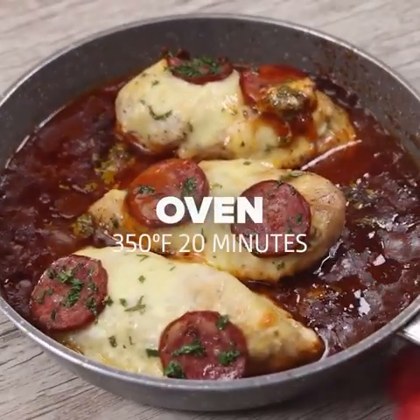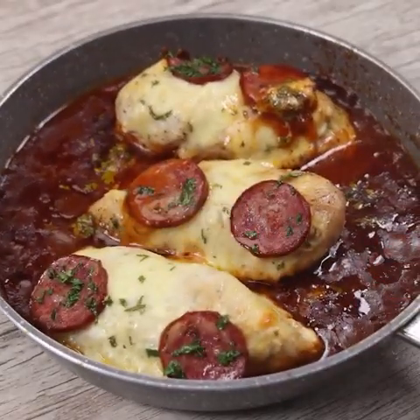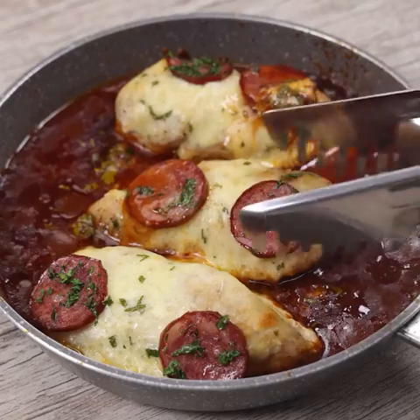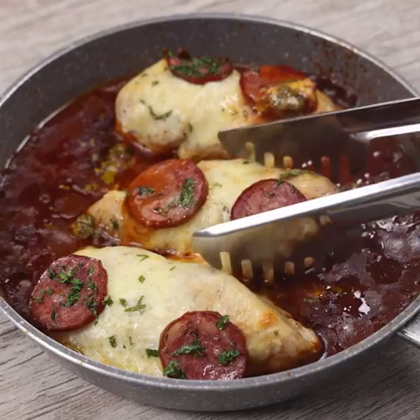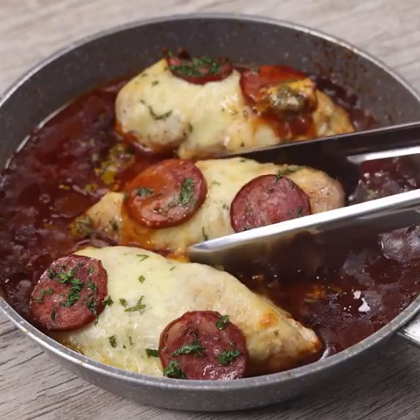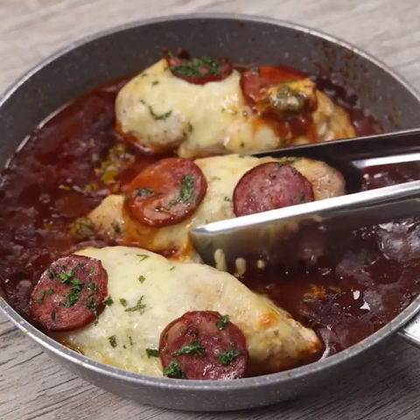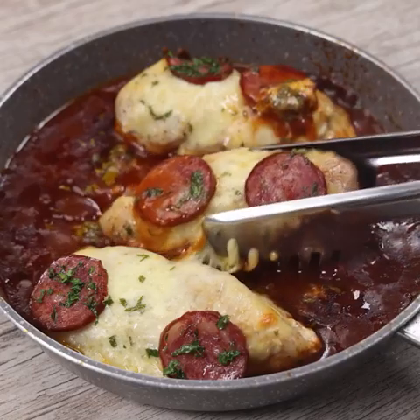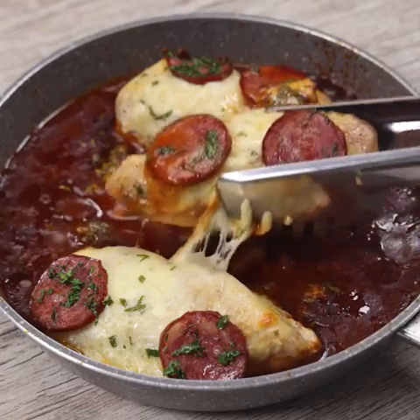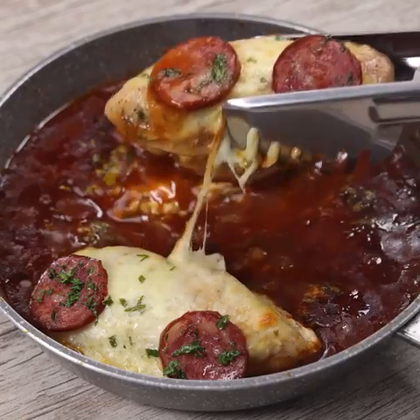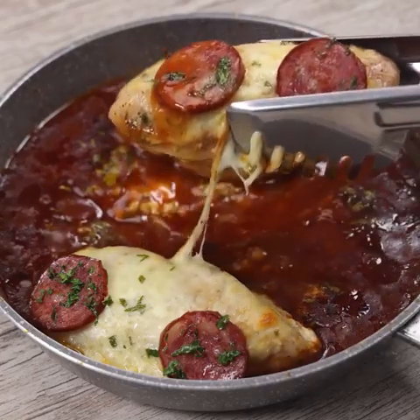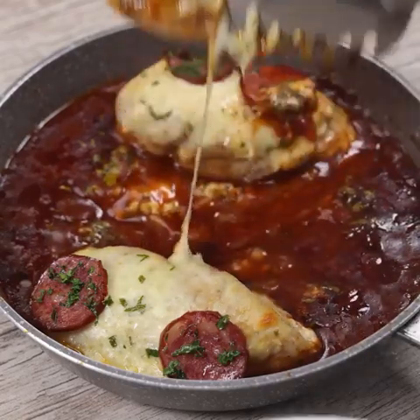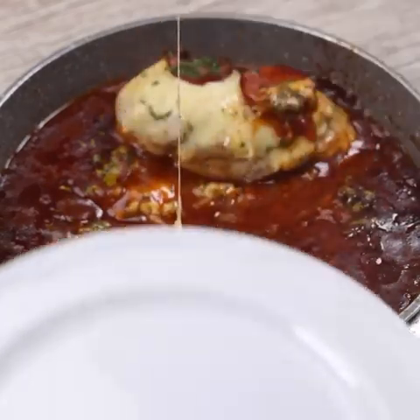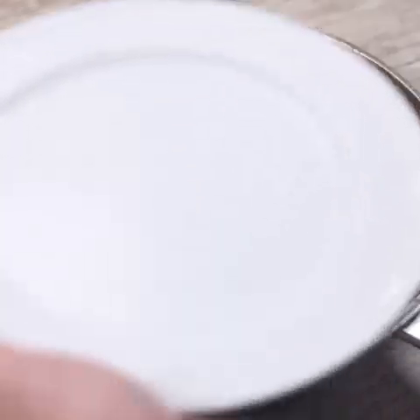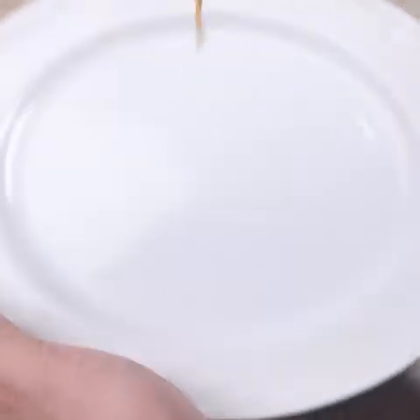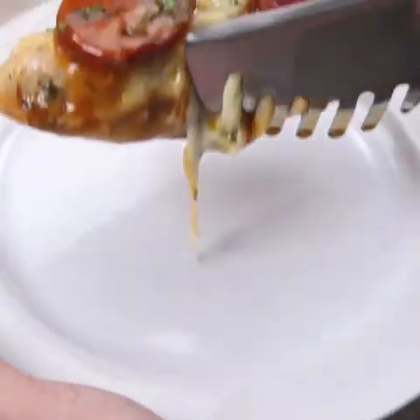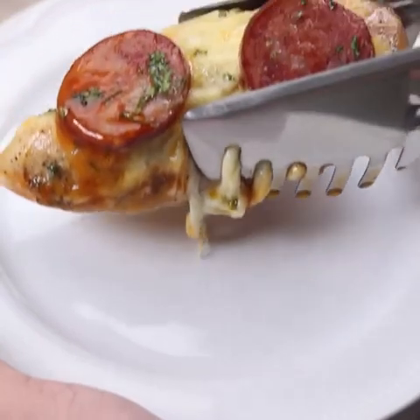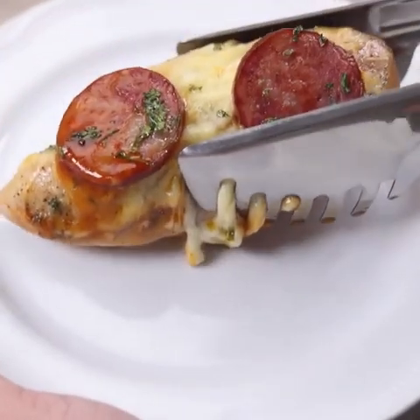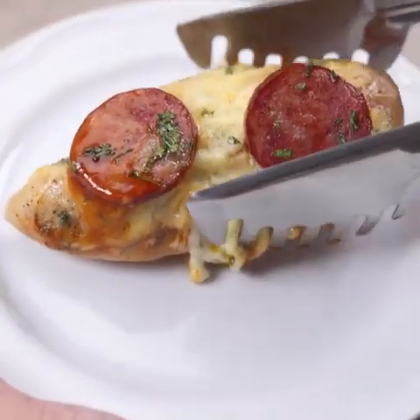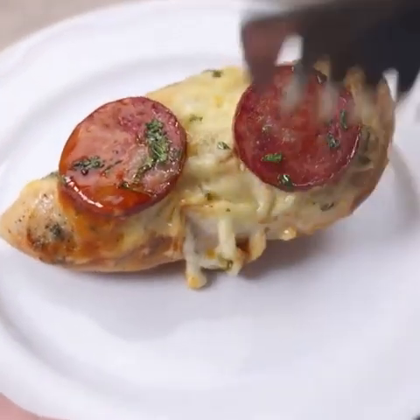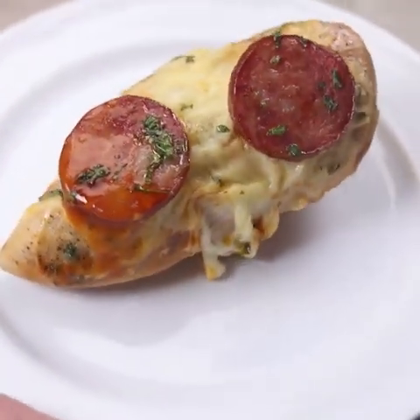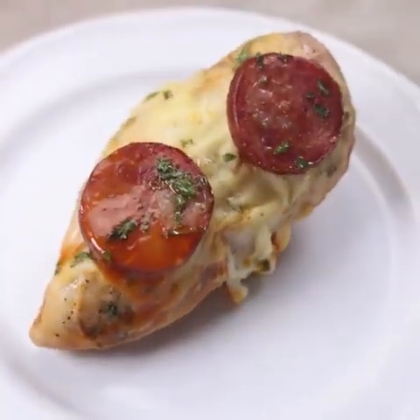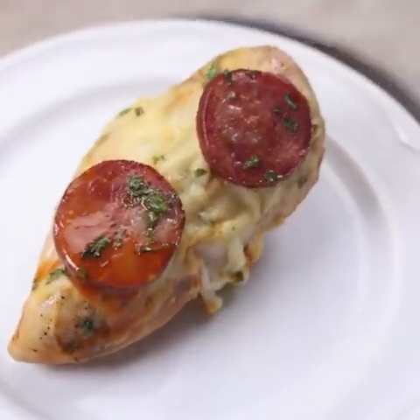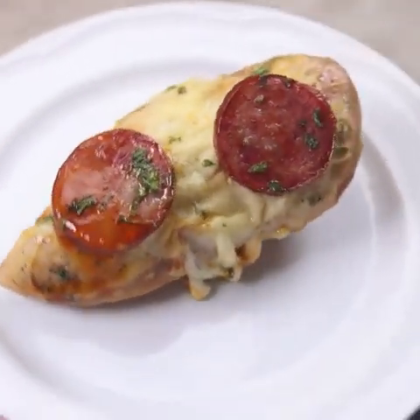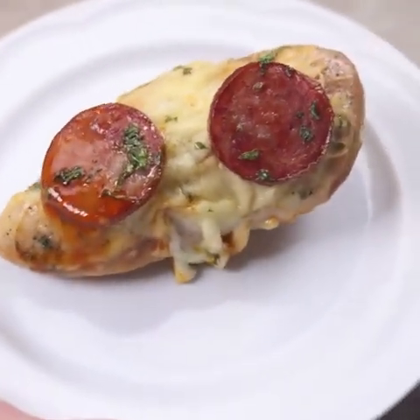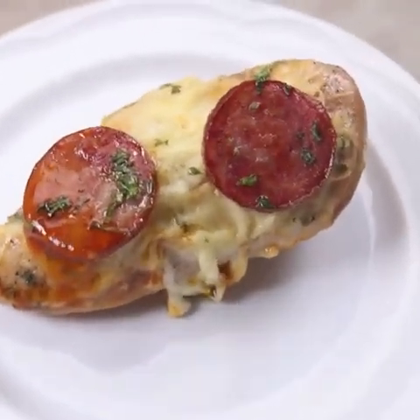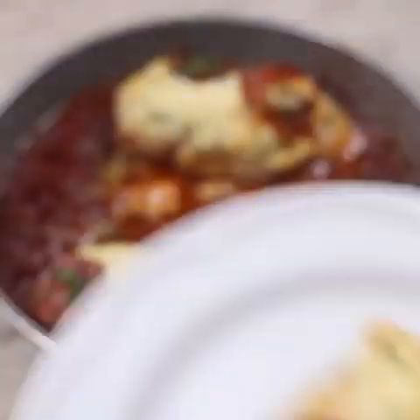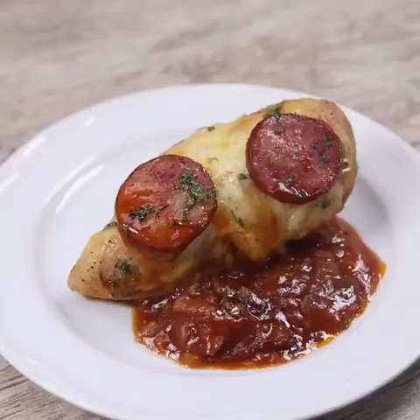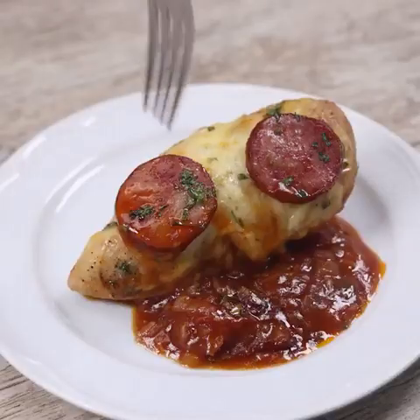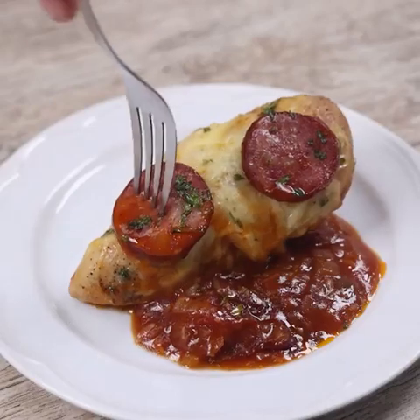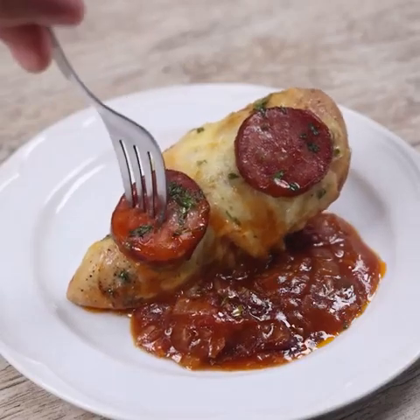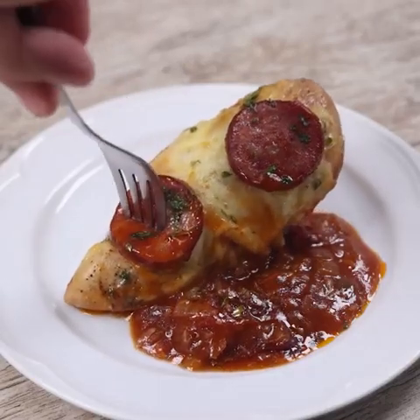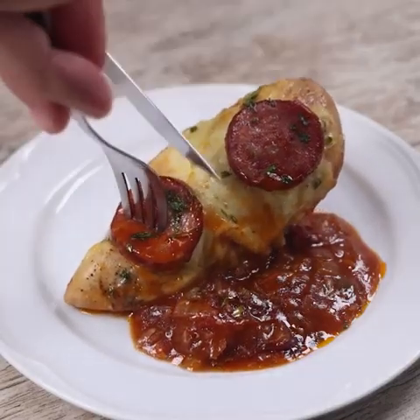And our chicken breast recipe is ready — look how delicious it is! I hope you enjoyed this recipe. Thank you so much for watching this video. I'll see you in the next video, bye.